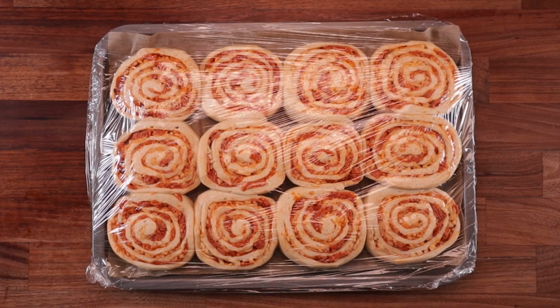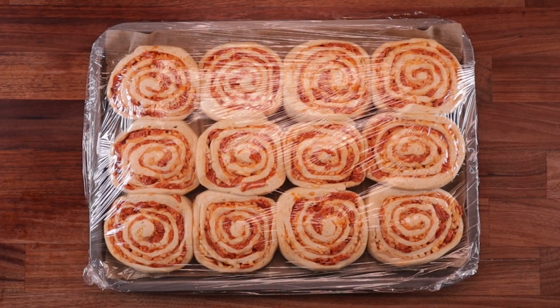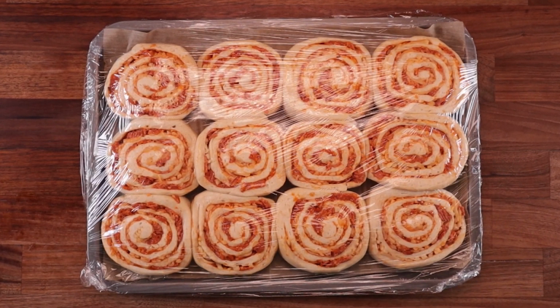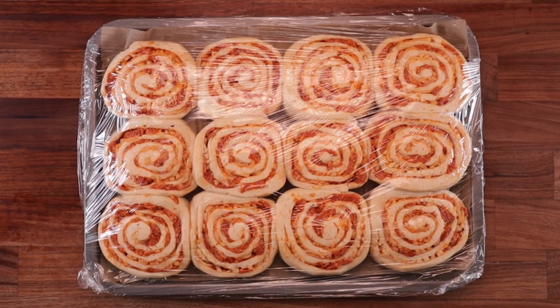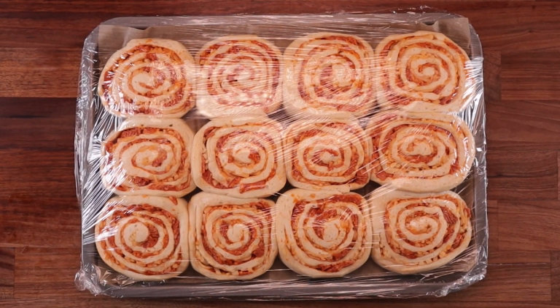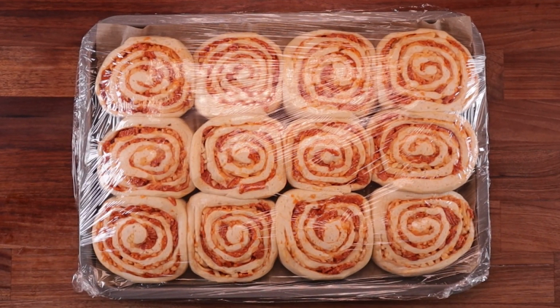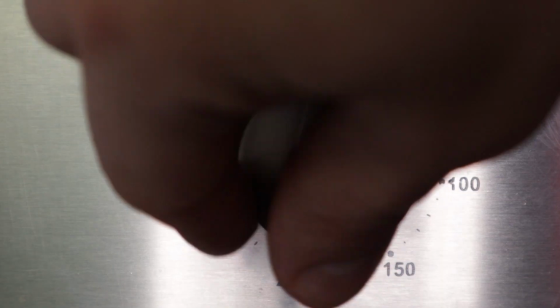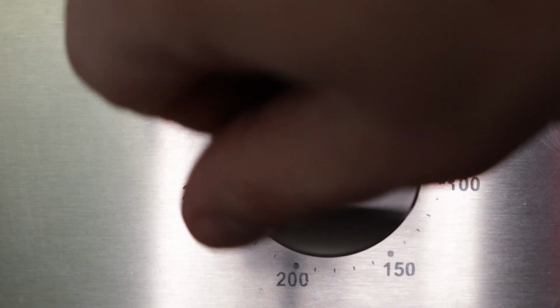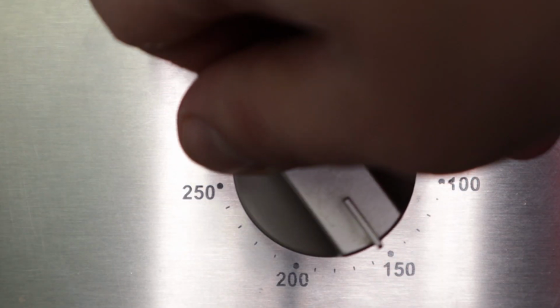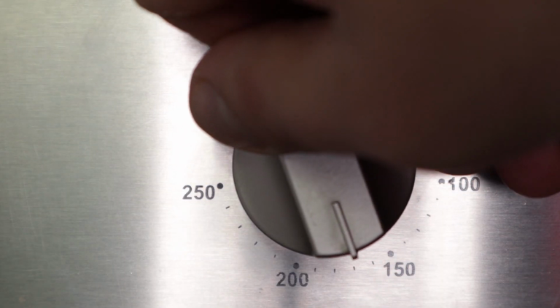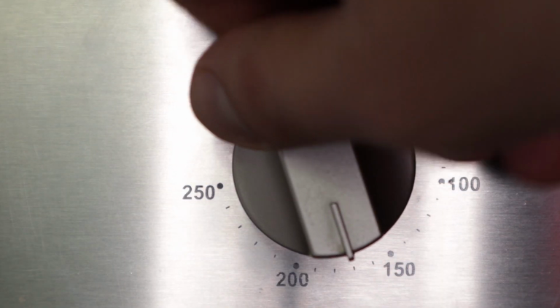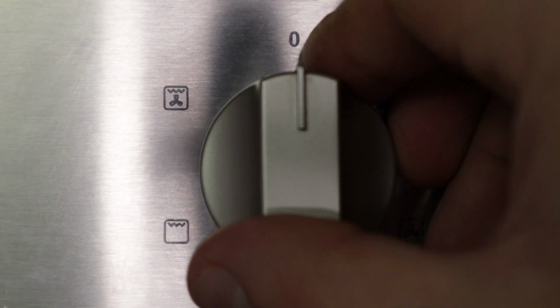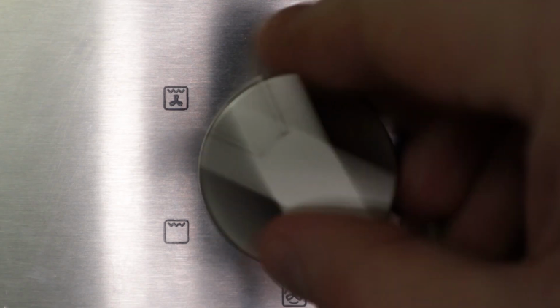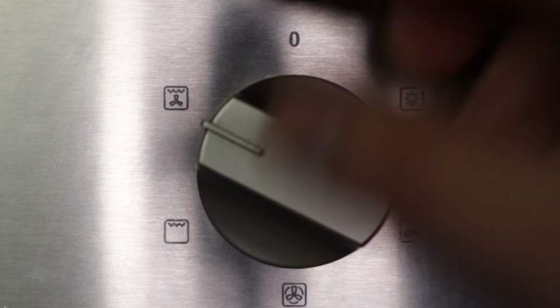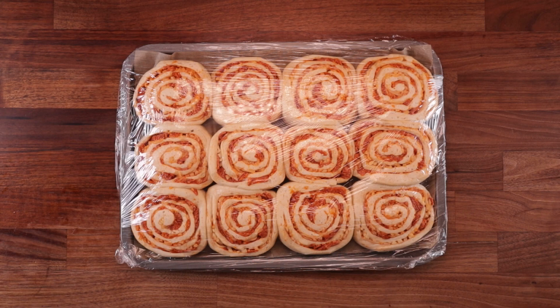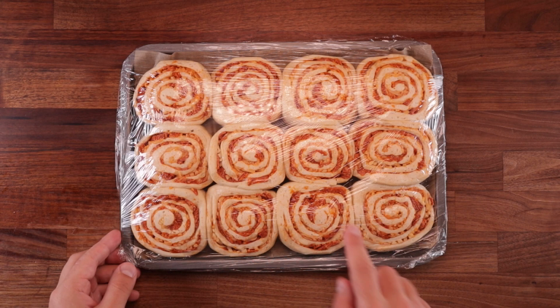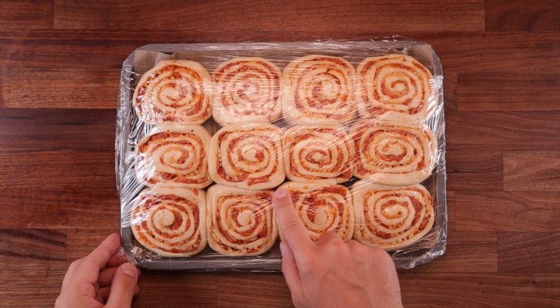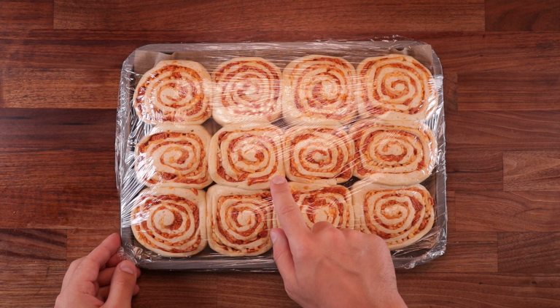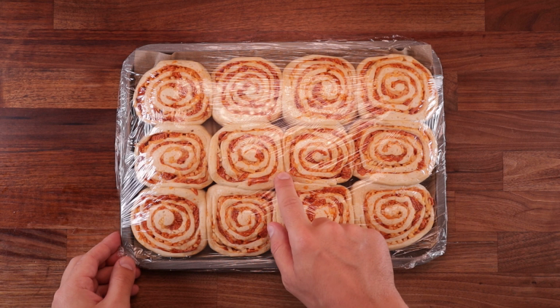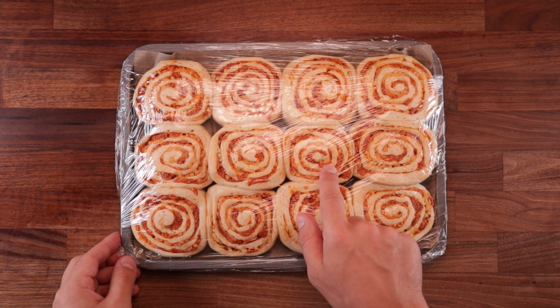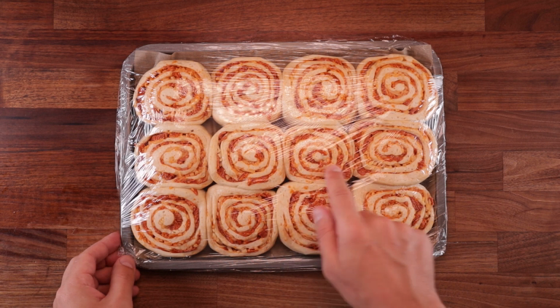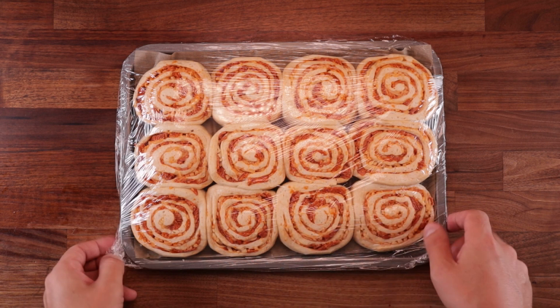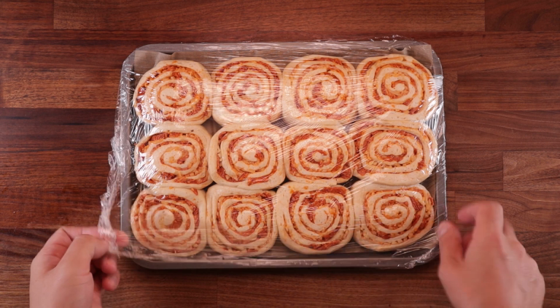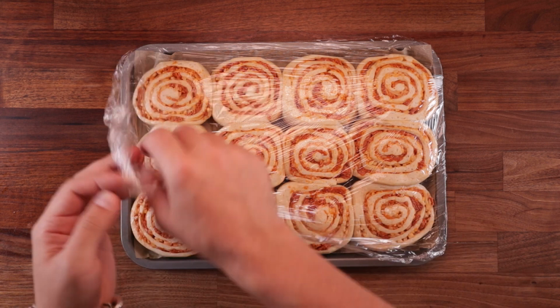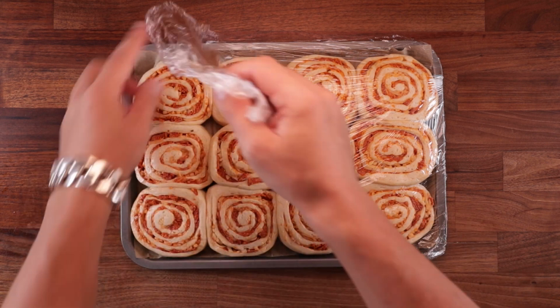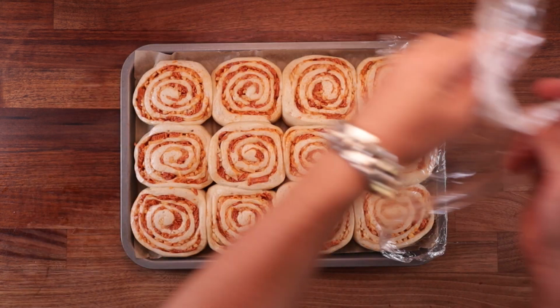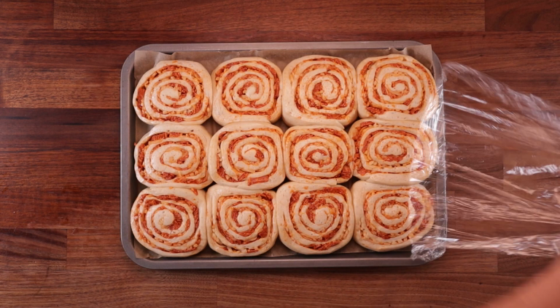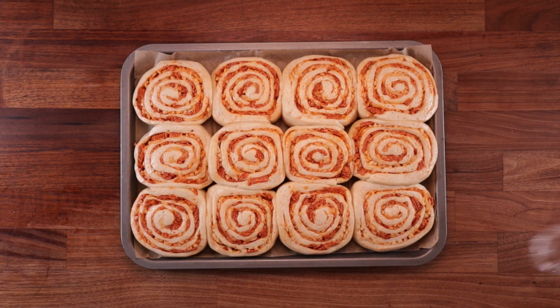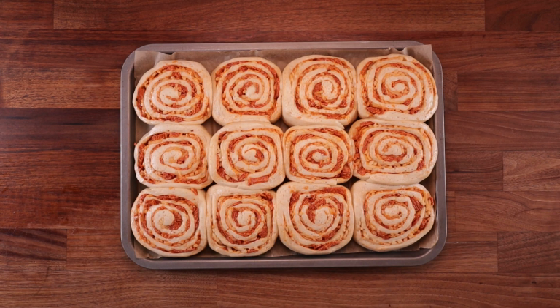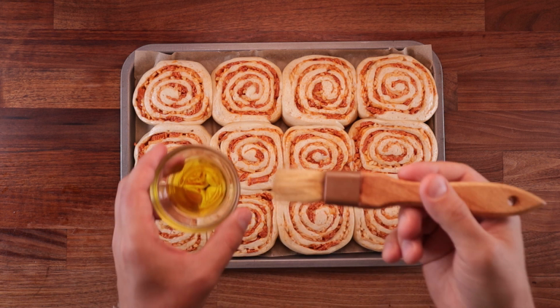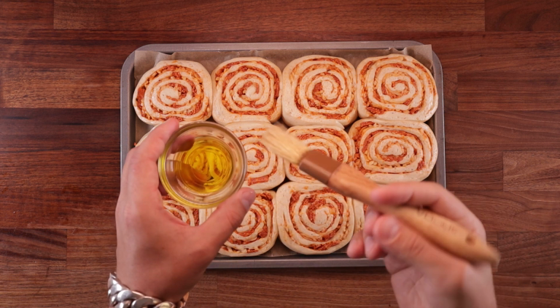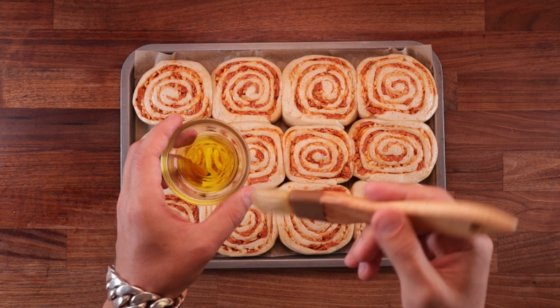As you can see, they're puffing up beautifully. And during the final hour of fermentation, preheat the oven to 170 degrees Celsius with a fan on. If your buns have not risen in an hour and a half, leave them for longer.